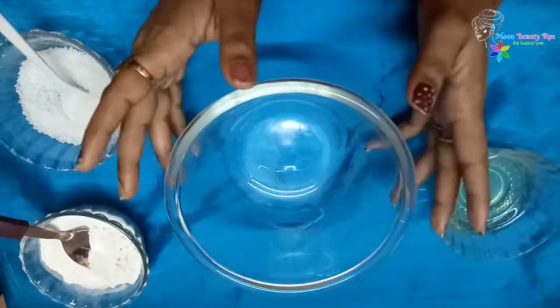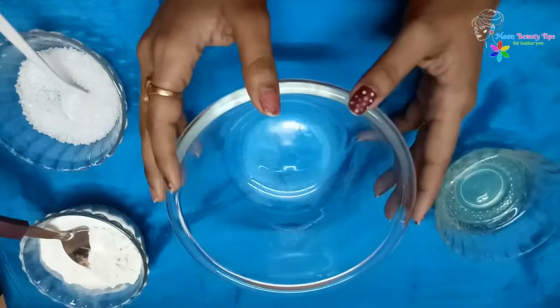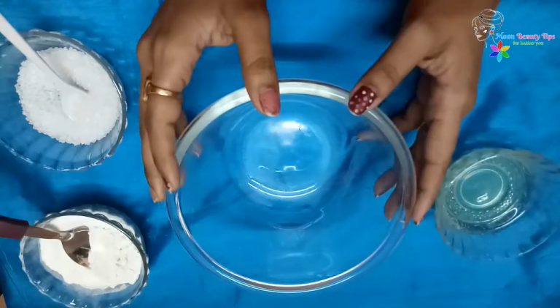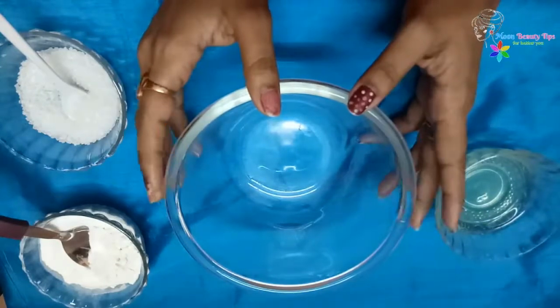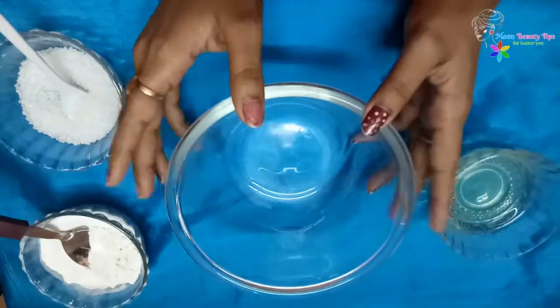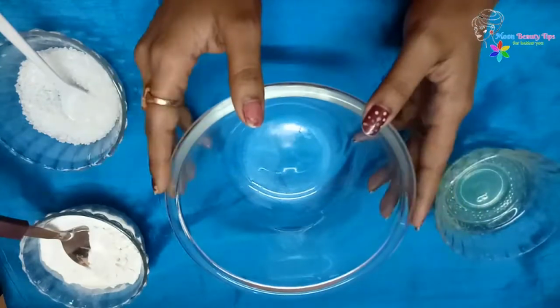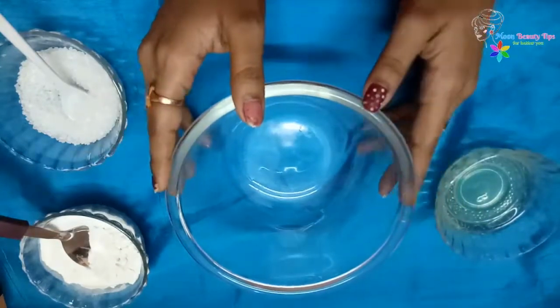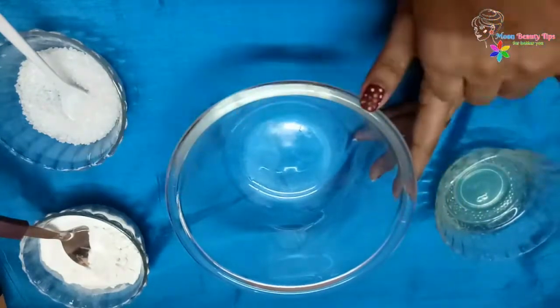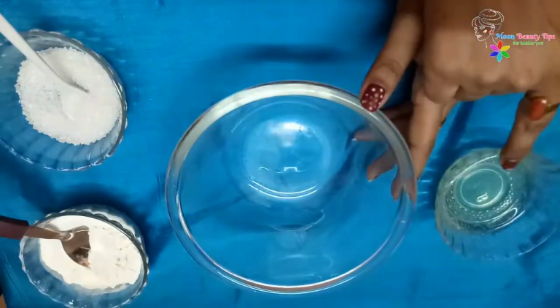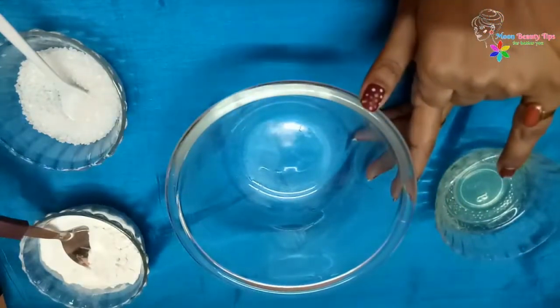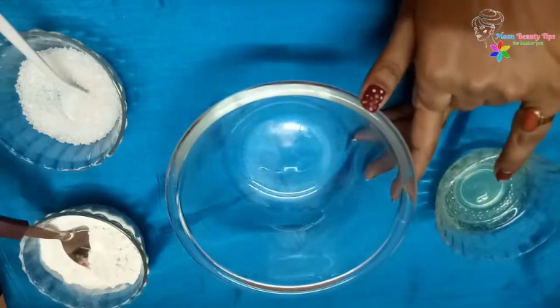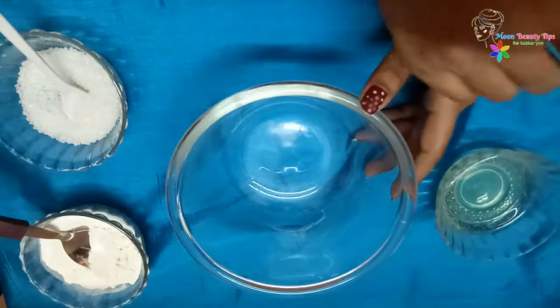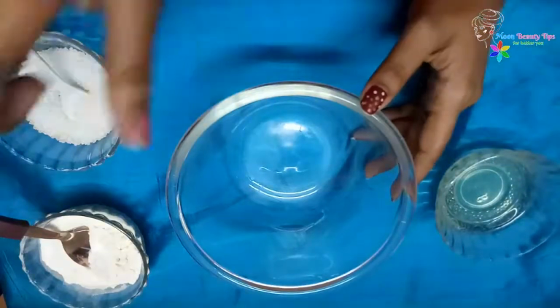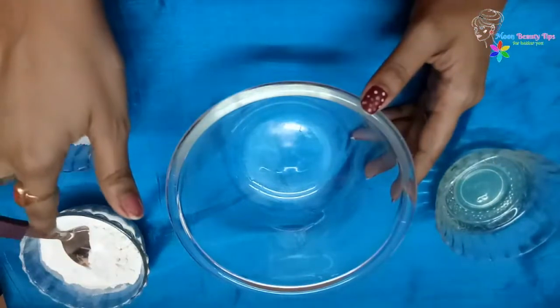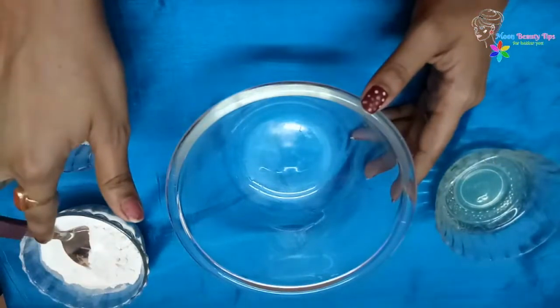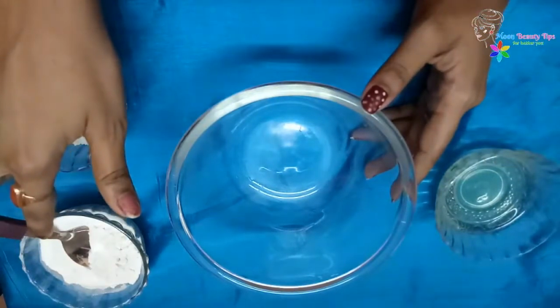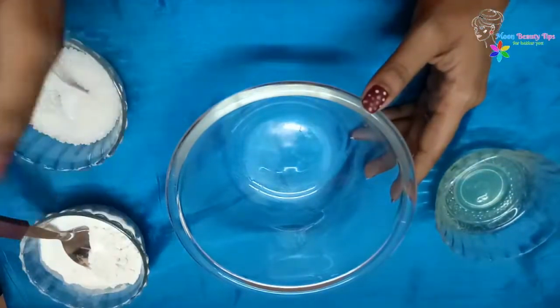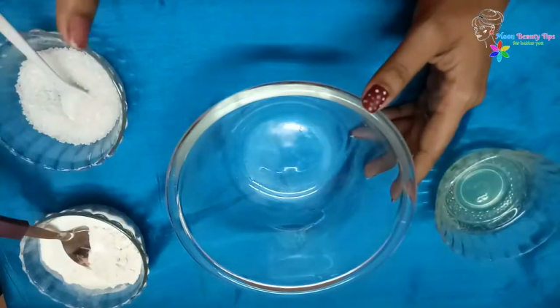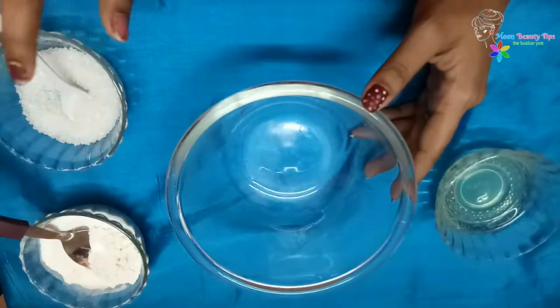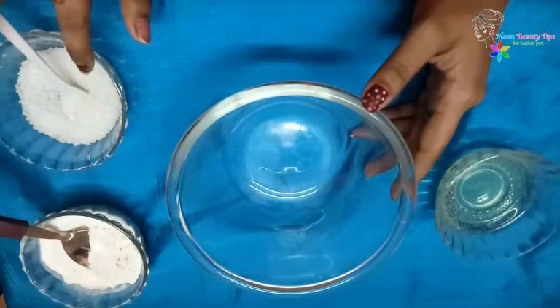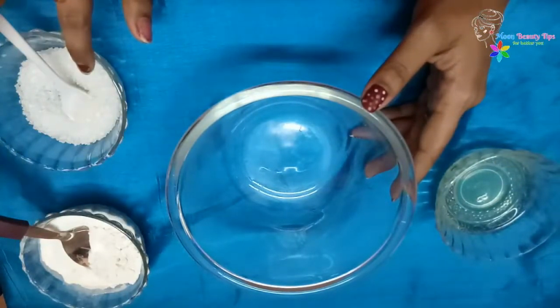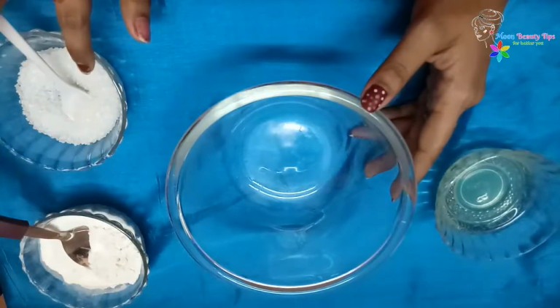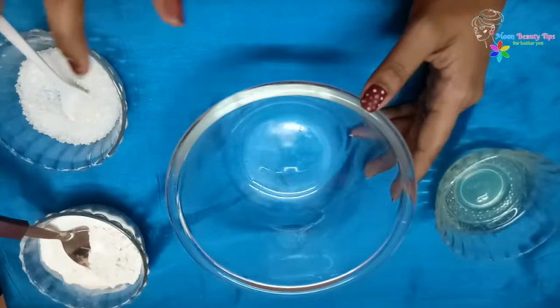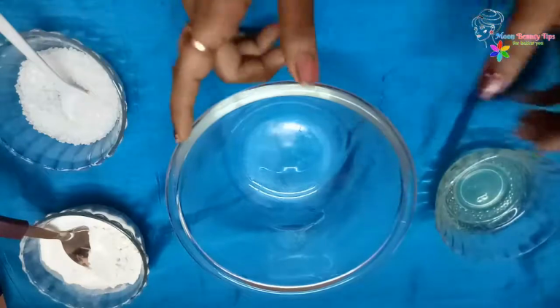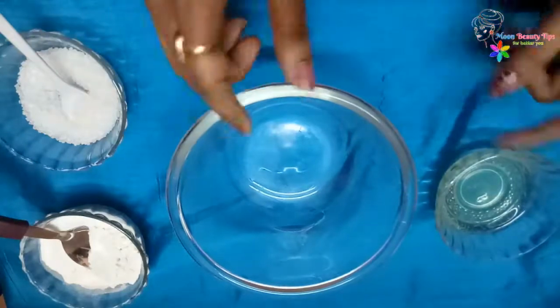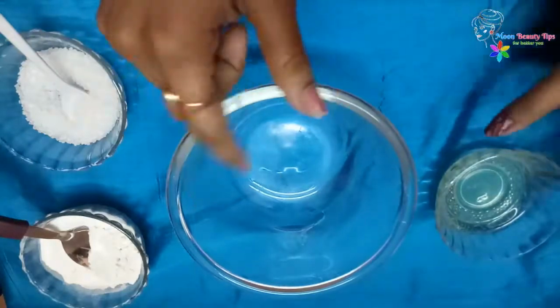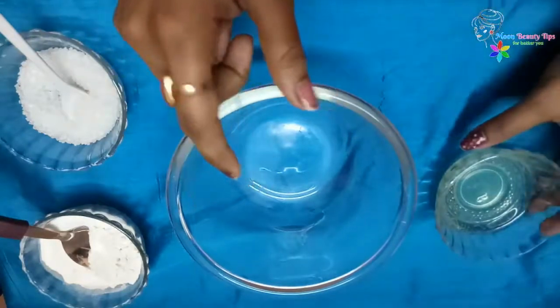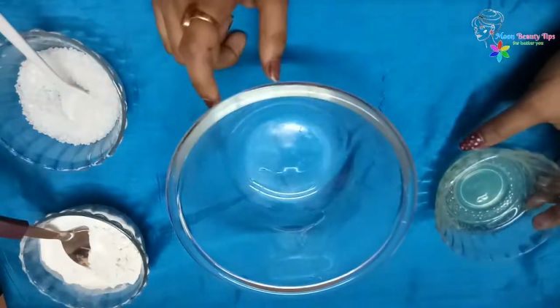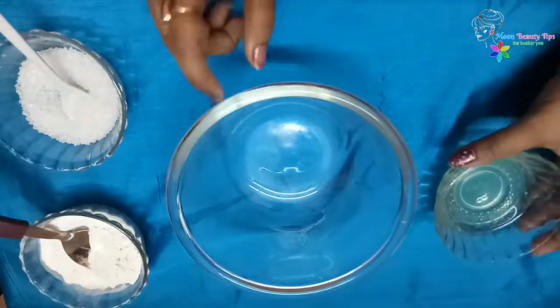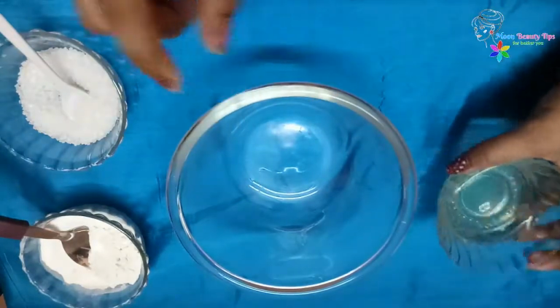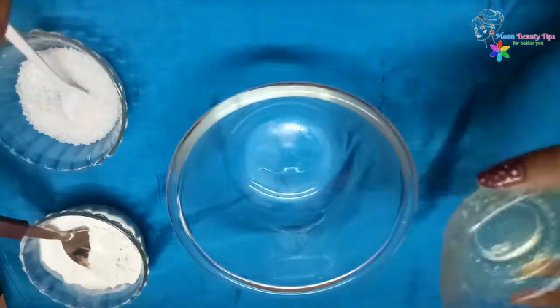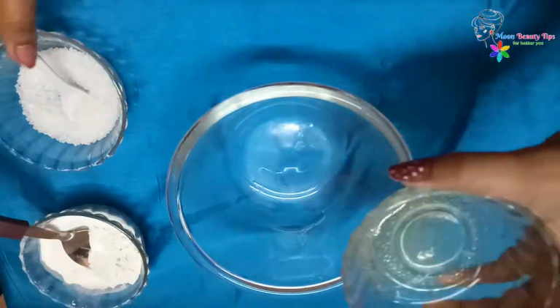In this process, we only need is 1 egg white, 1 tablespoon of wheat flour and 1 teaspoon of sugar. You need to mix all ingredients until you get a sticky paste.